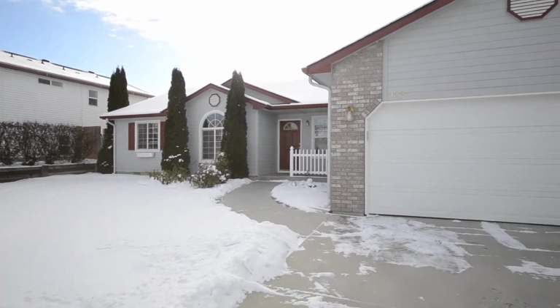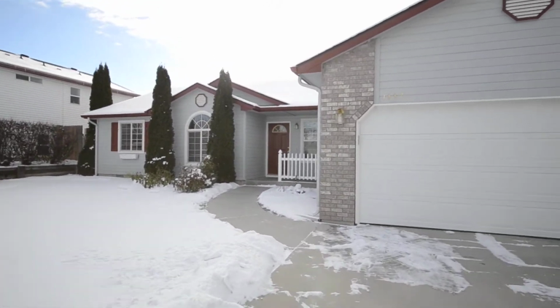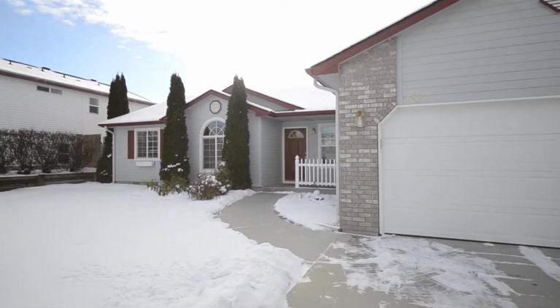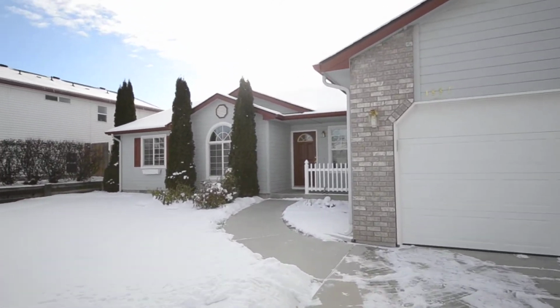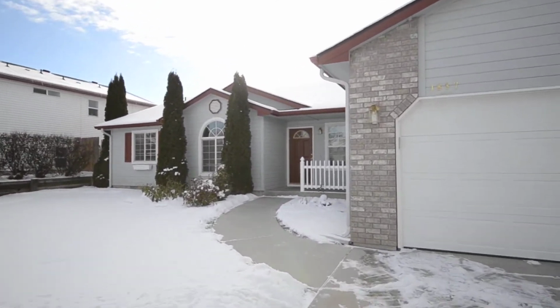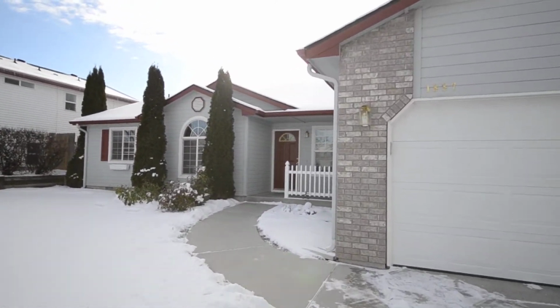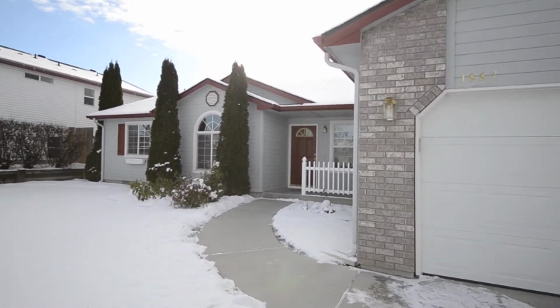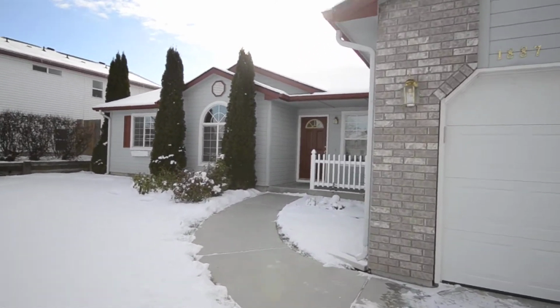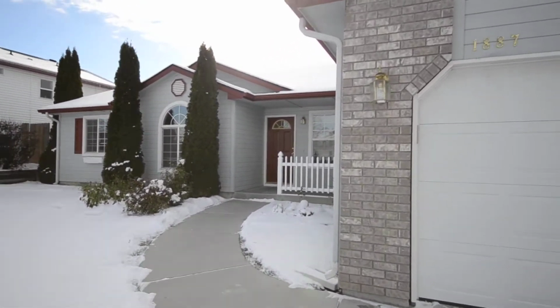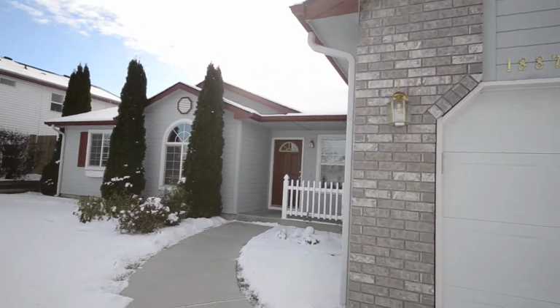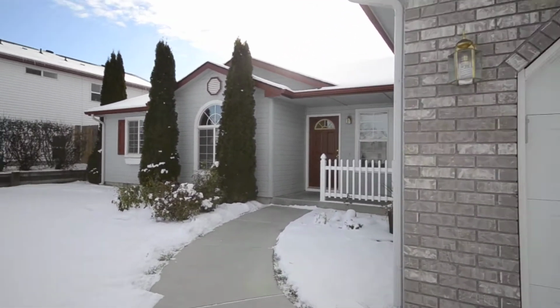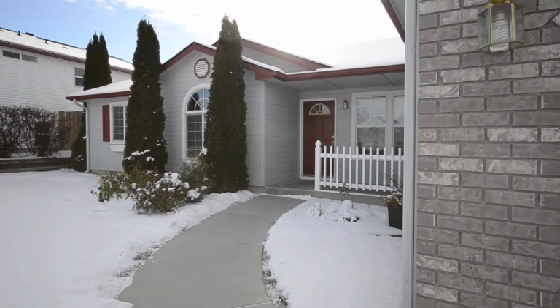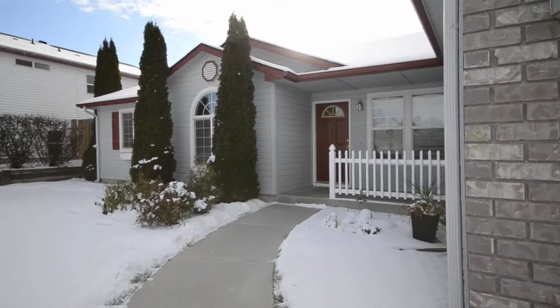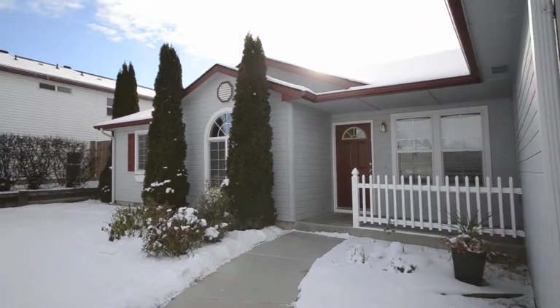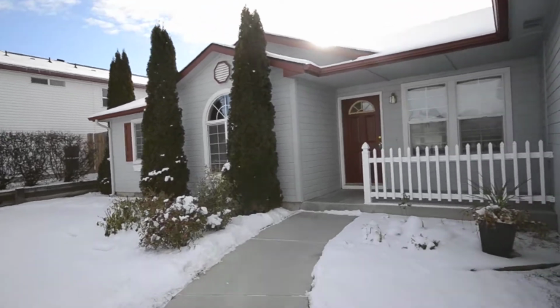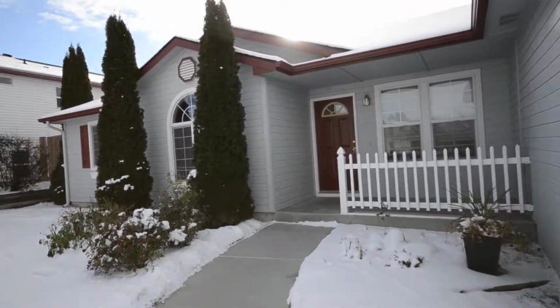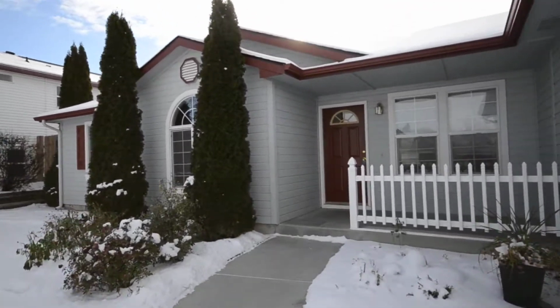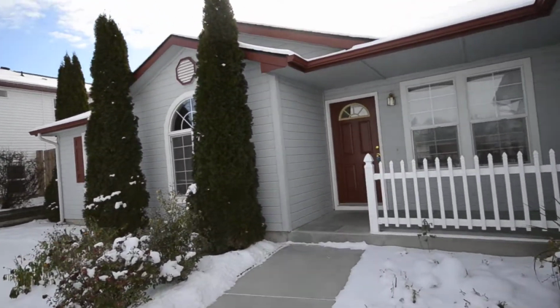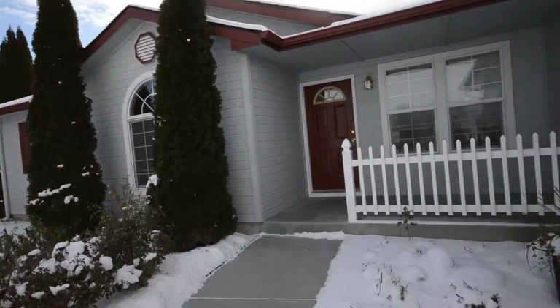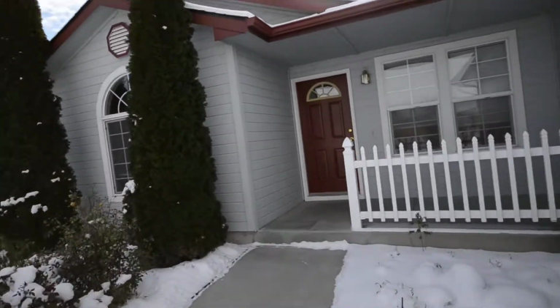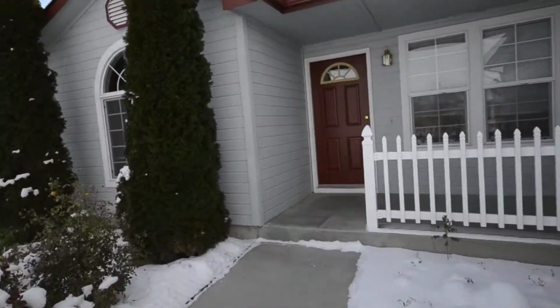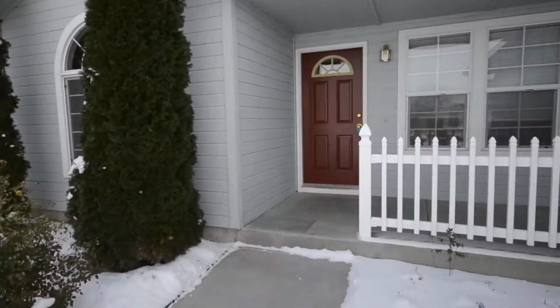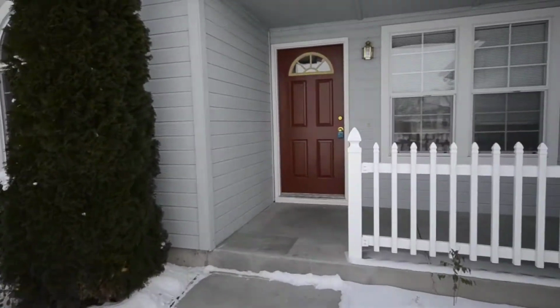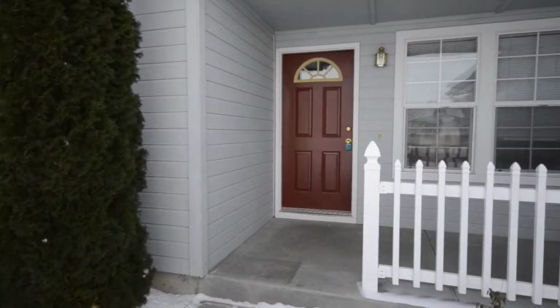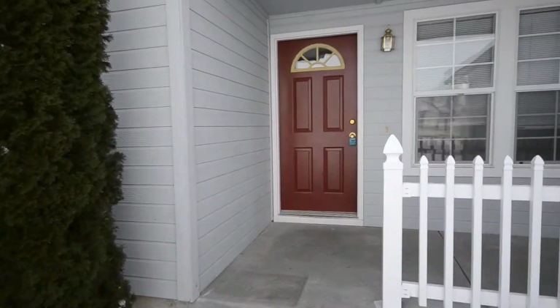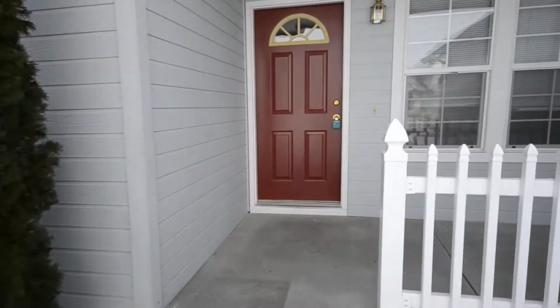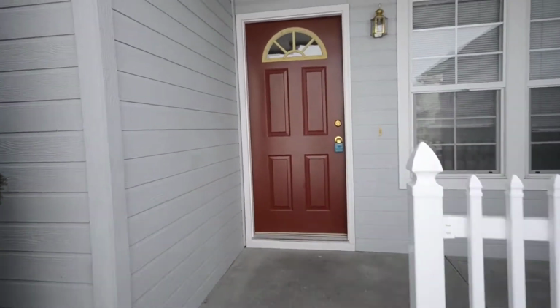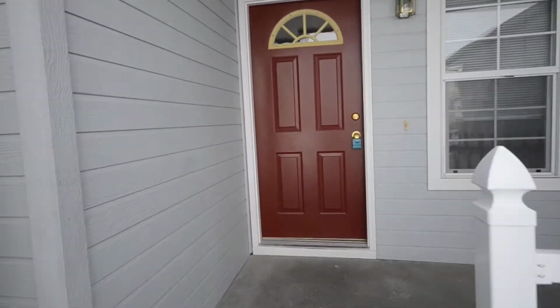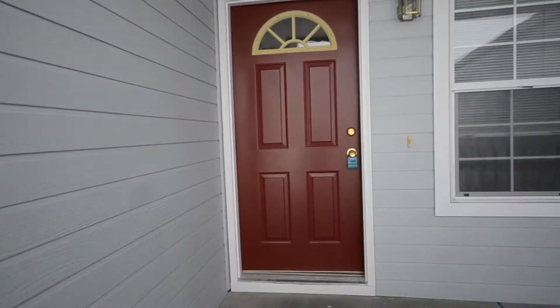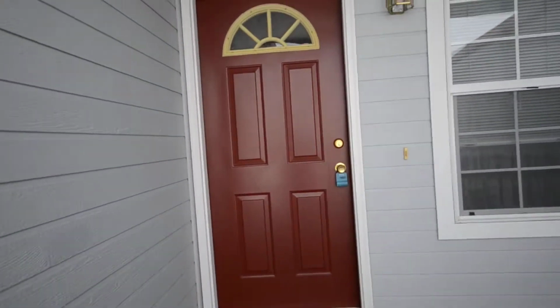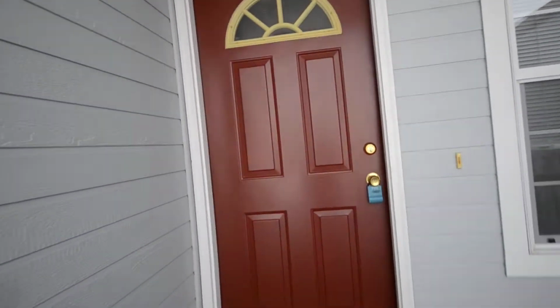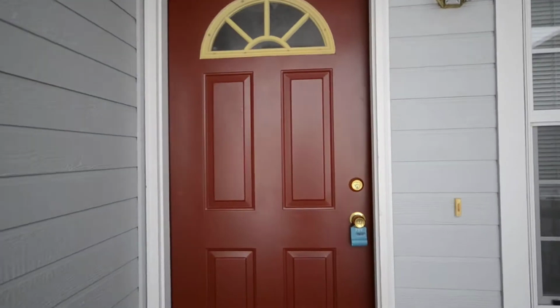Today we are at 1887 Flutick in Meridian, Idaho. This is a four-bedroom, two-bath home.